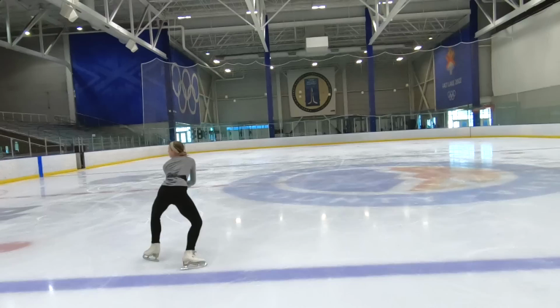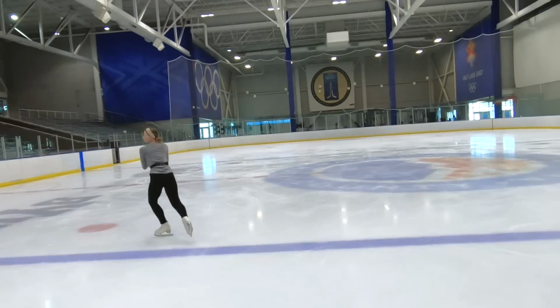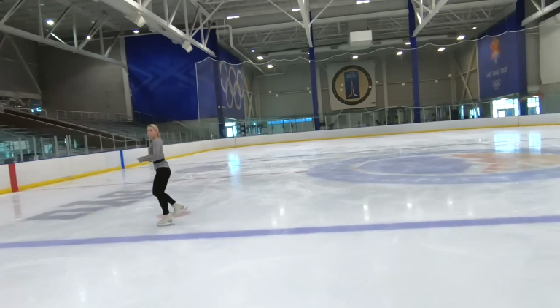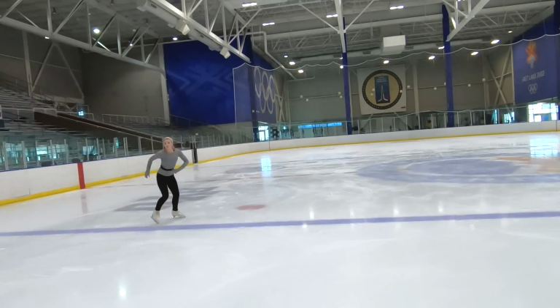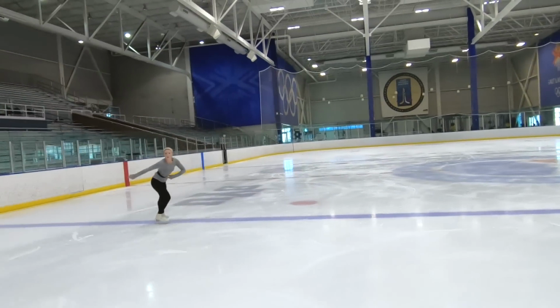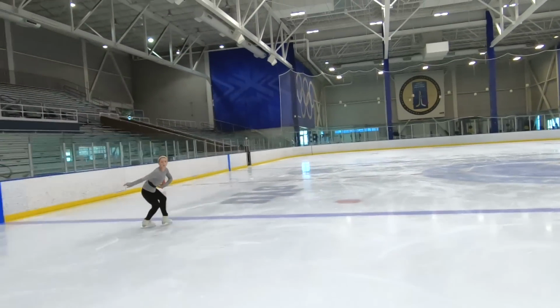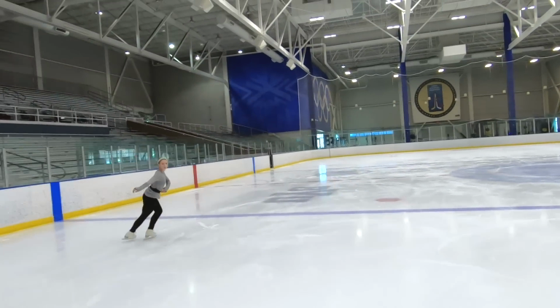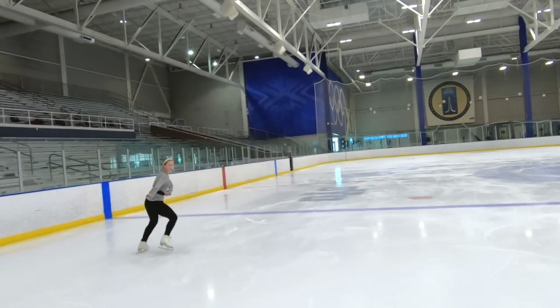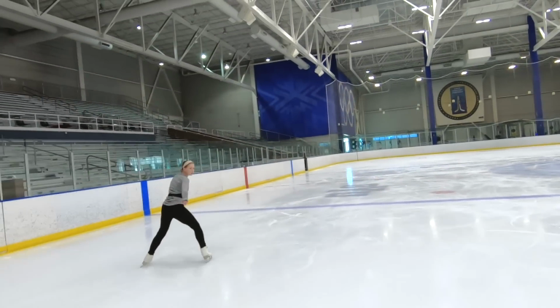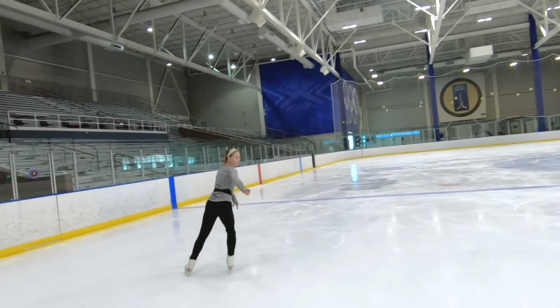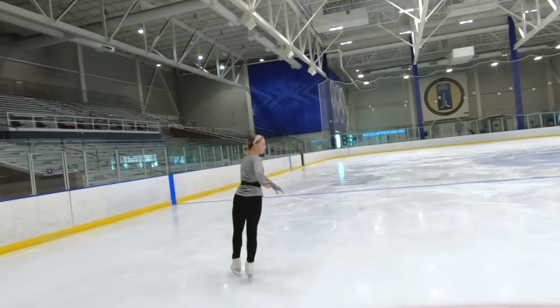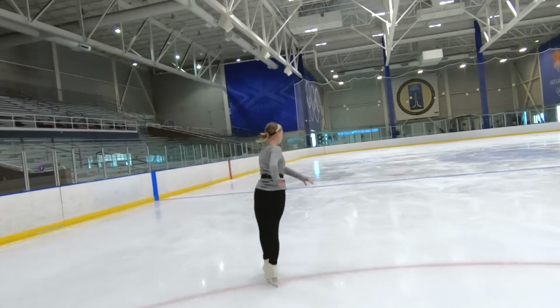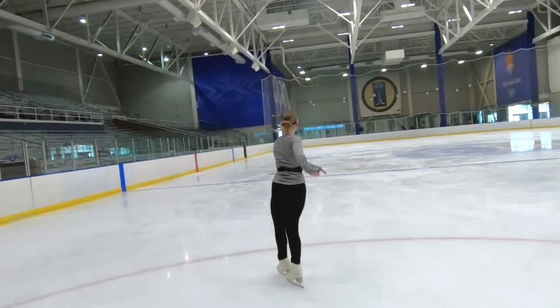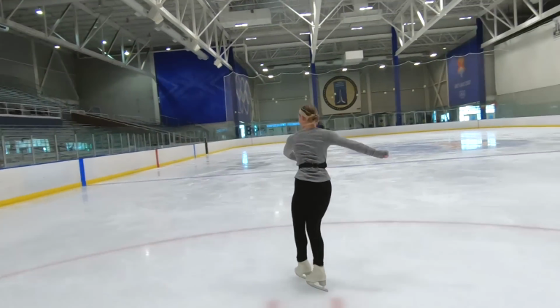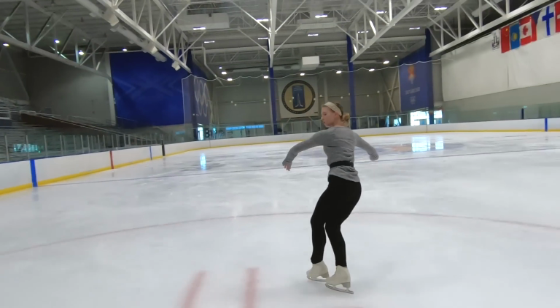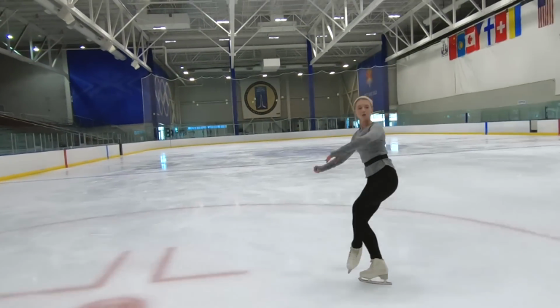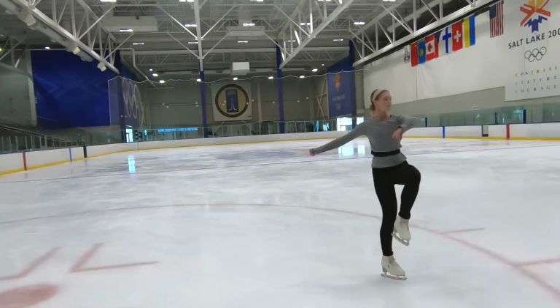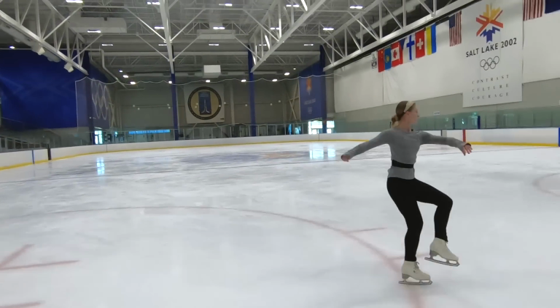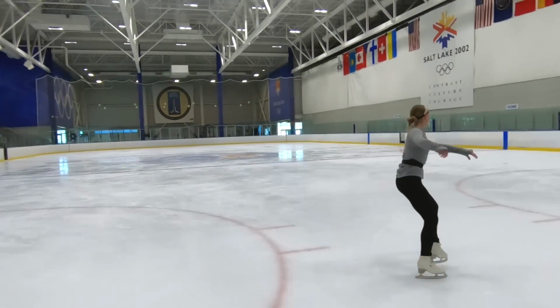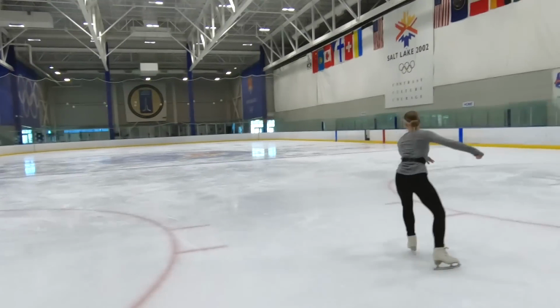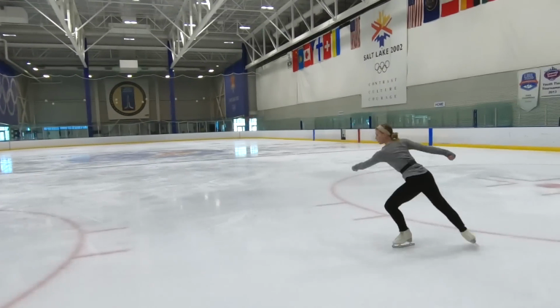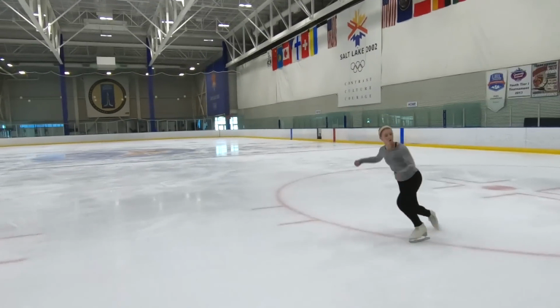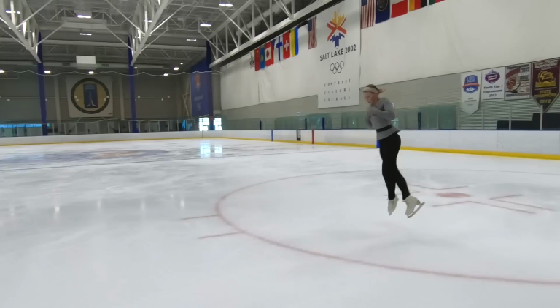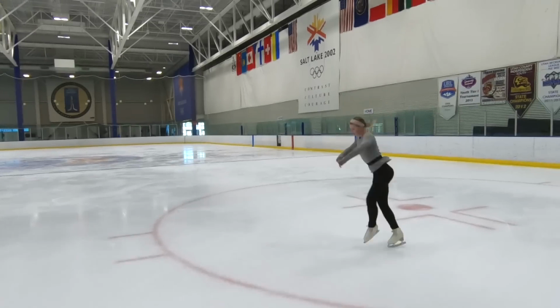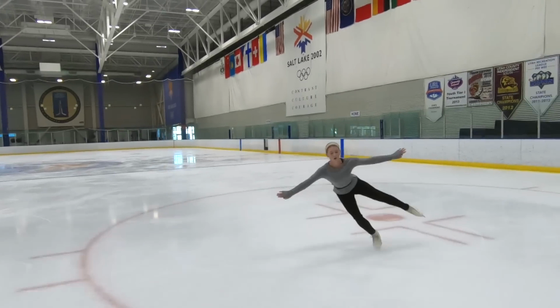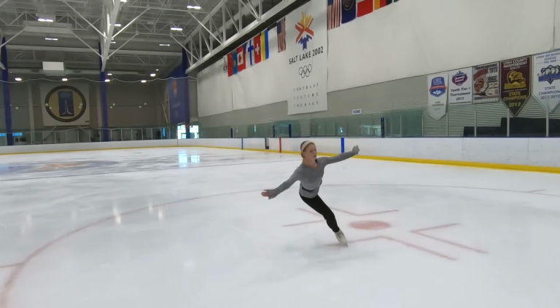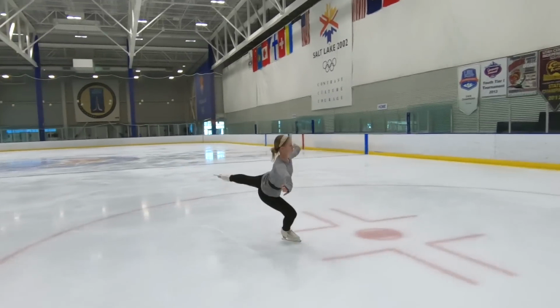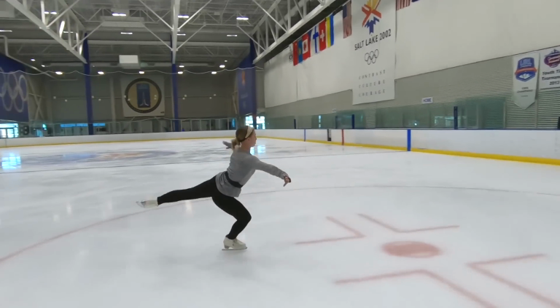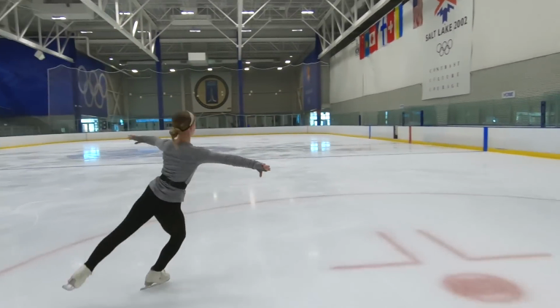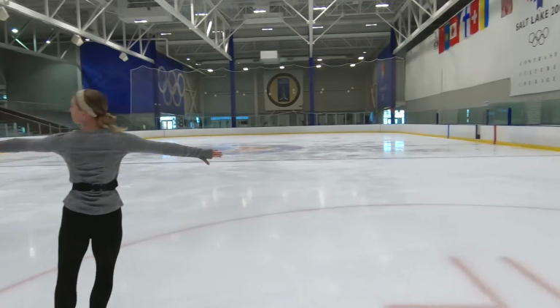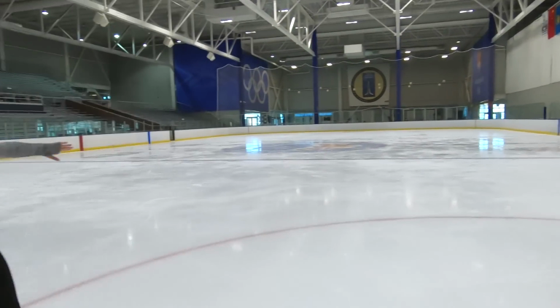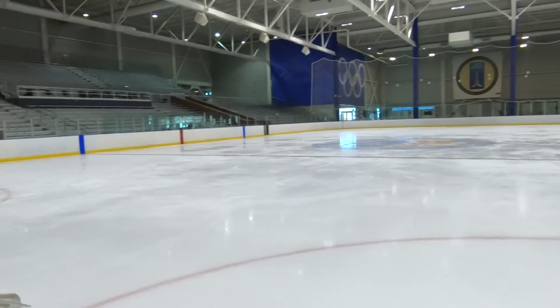They're doing a lot of jumps every day trying to get their technique down, but the main motivation for us is to help the skaters train smarter and more efficiently.